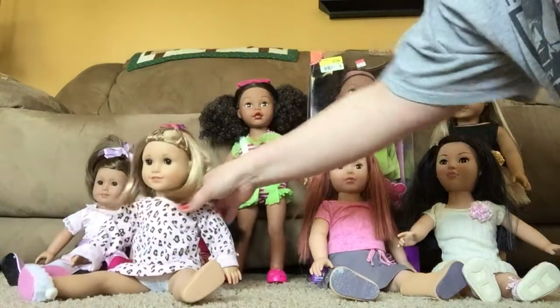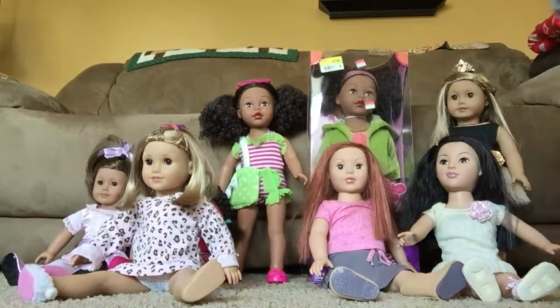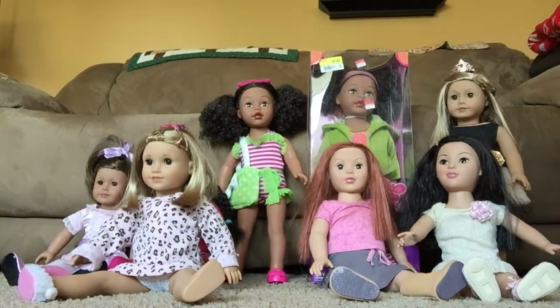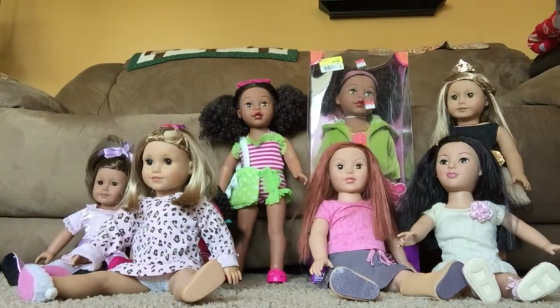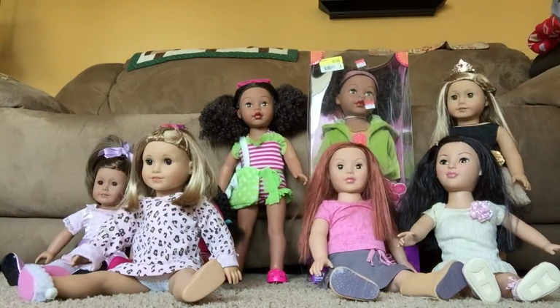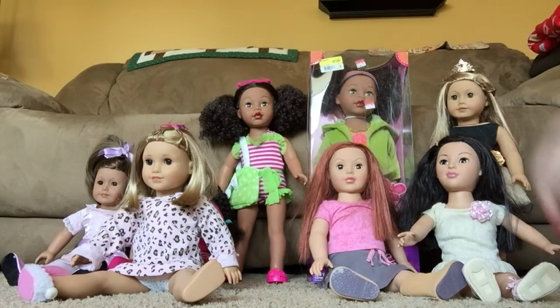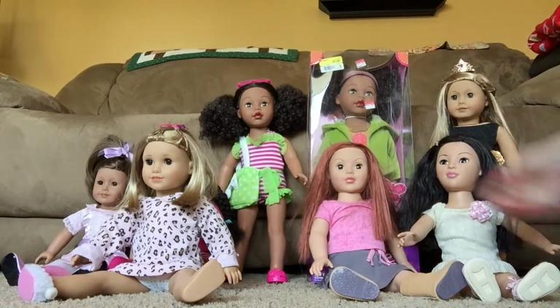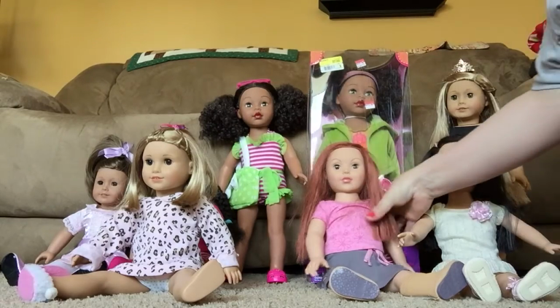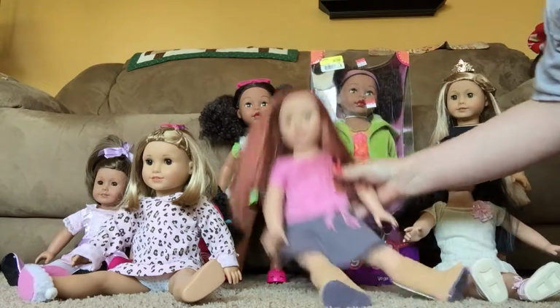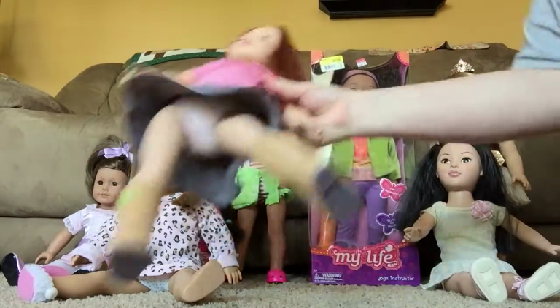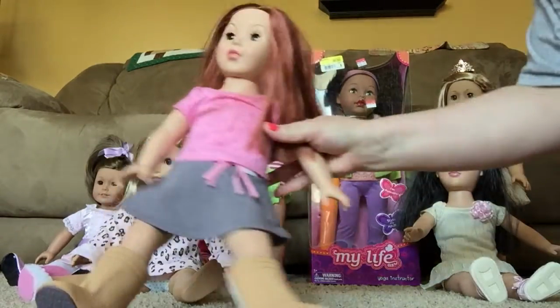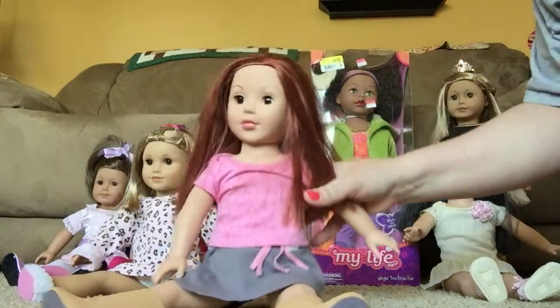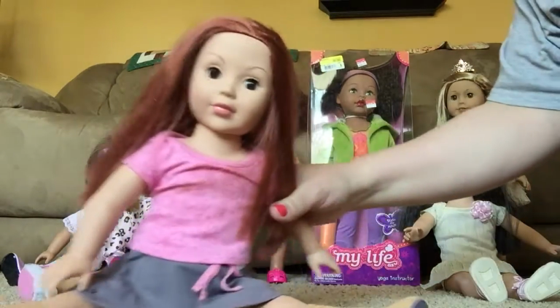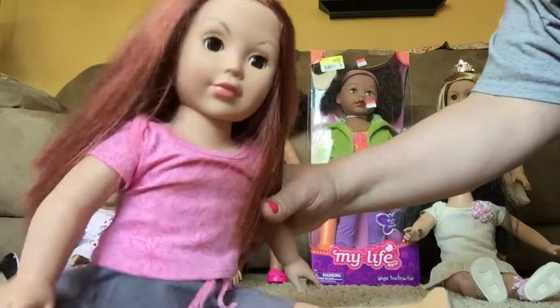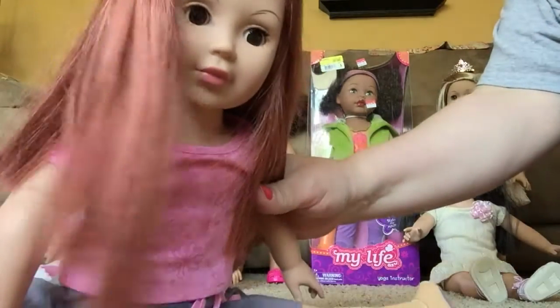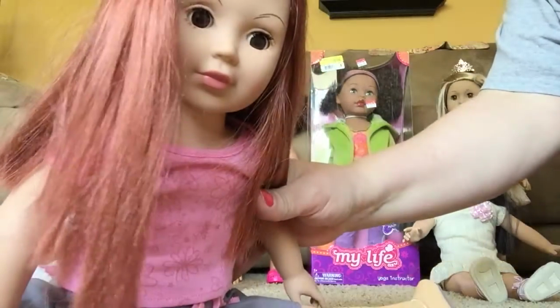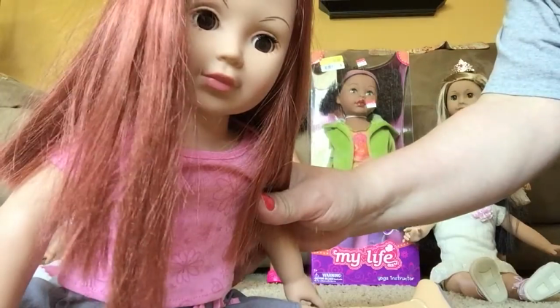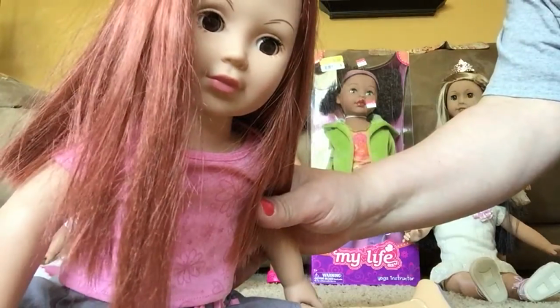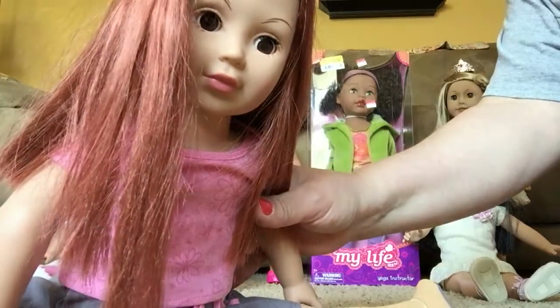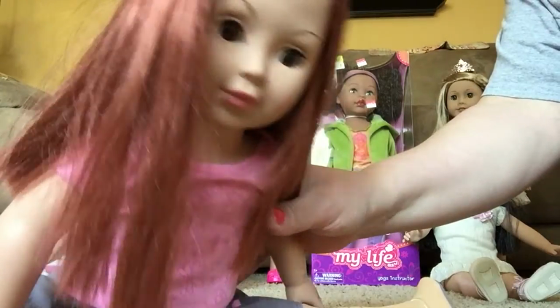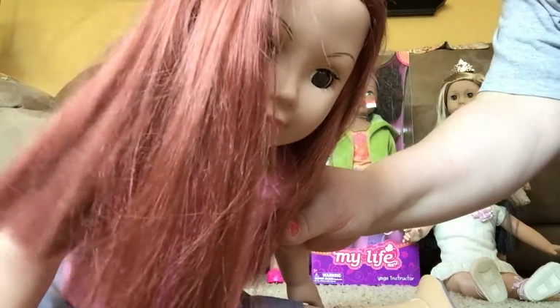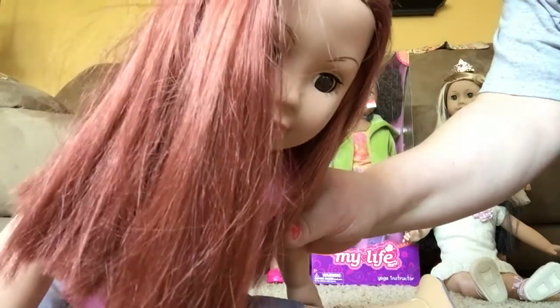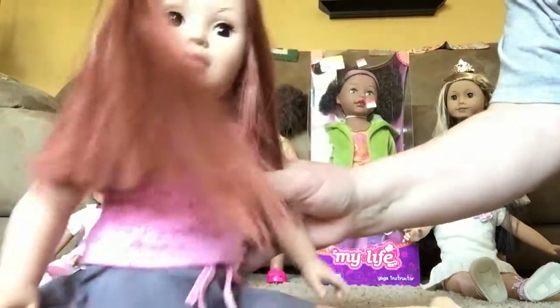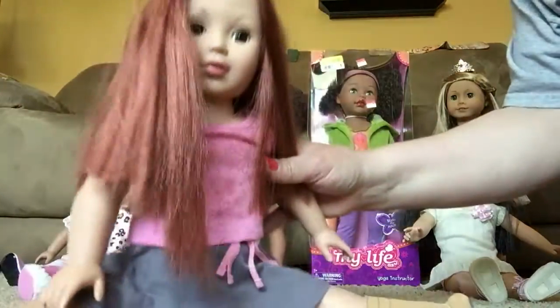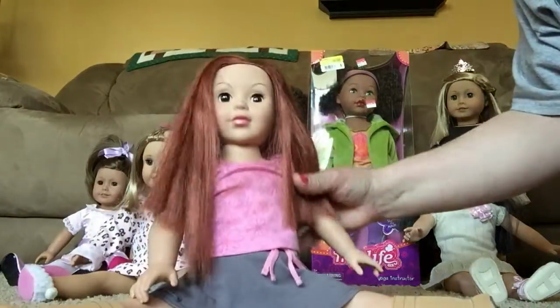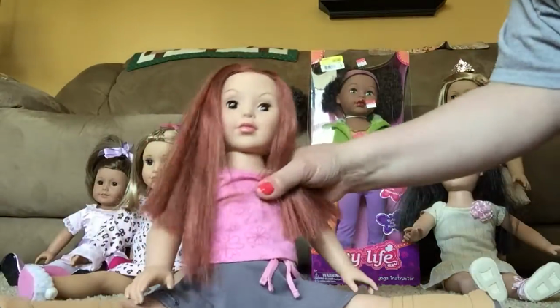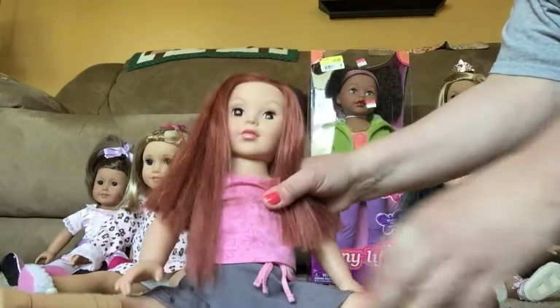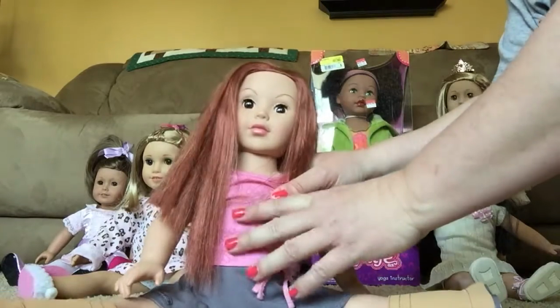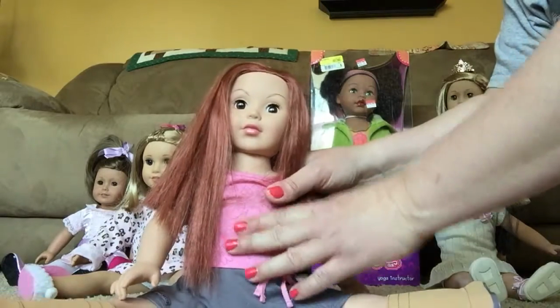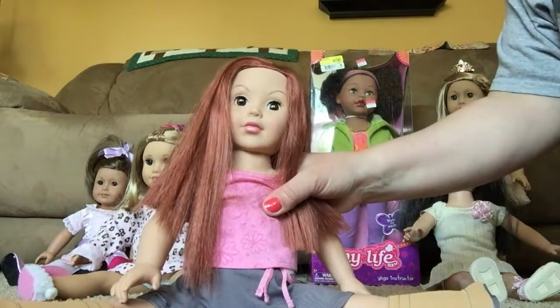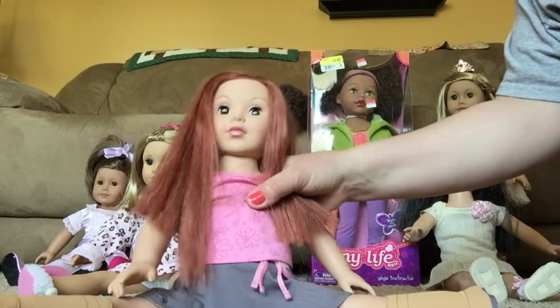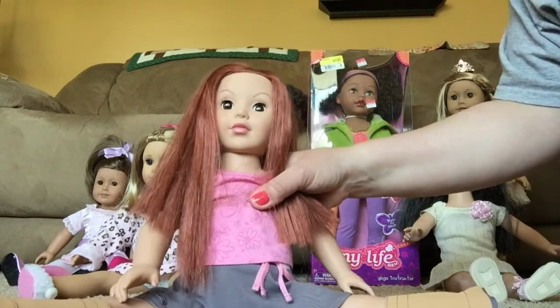Next, I have this one. She still doesn't have a name. She has red hair, brown eyes, and feathered eyebrows. She has really pretty hair color. She's wearing the doll outfit that Brittany came in.